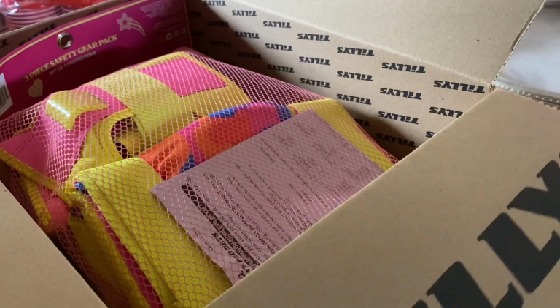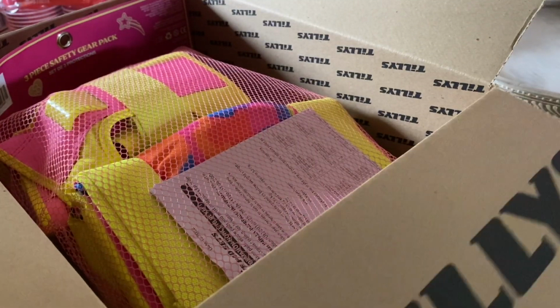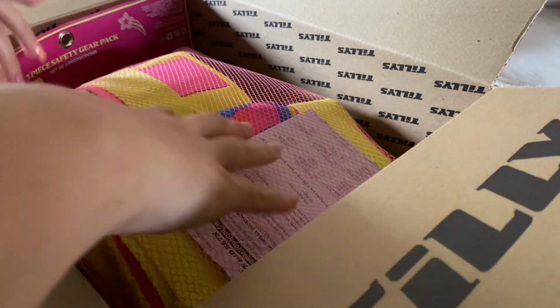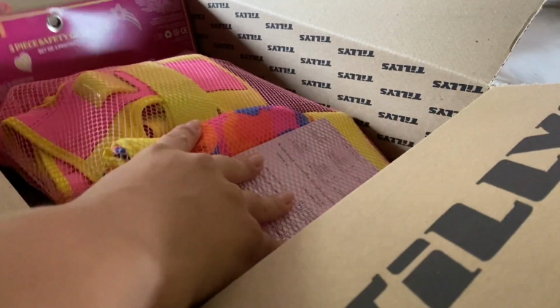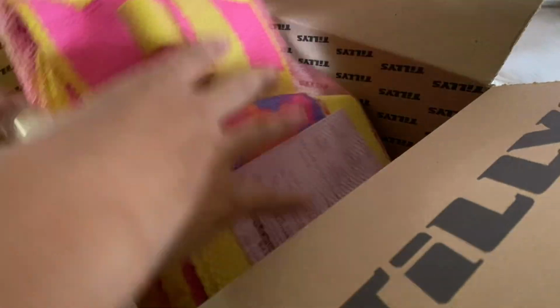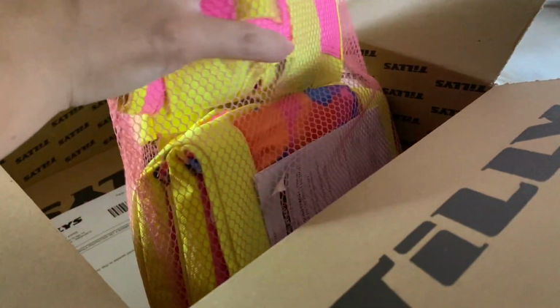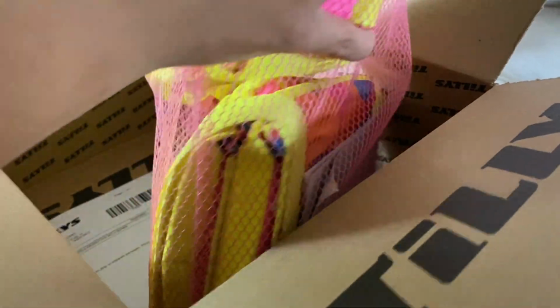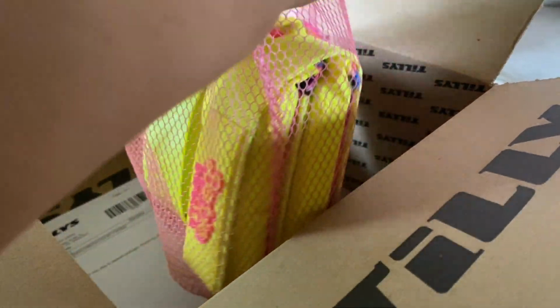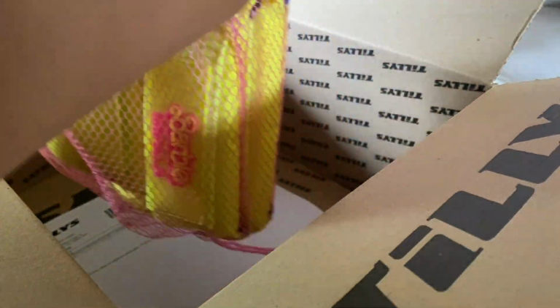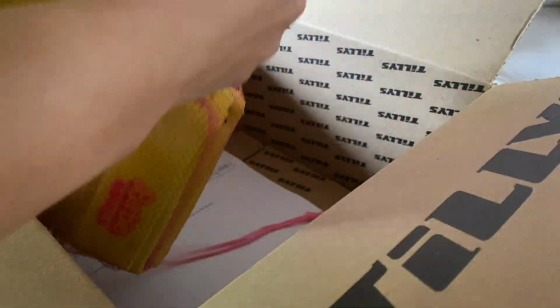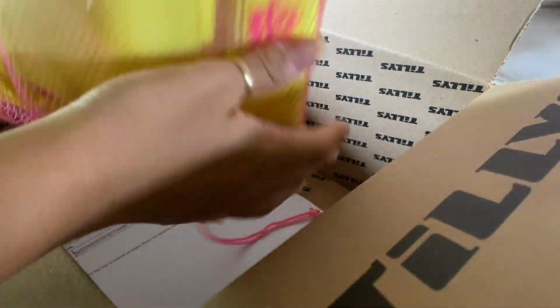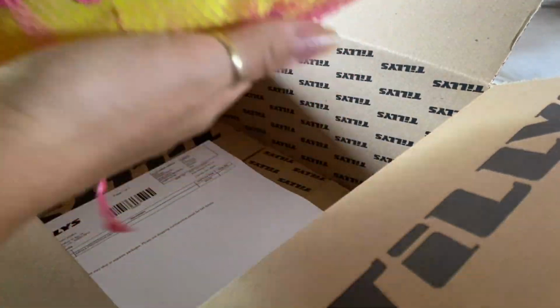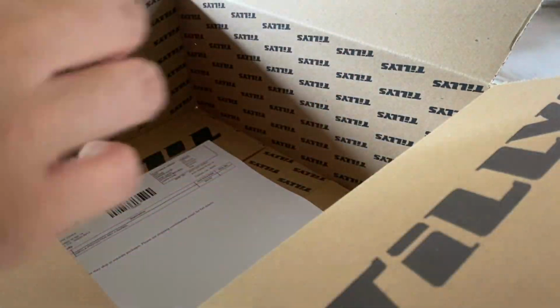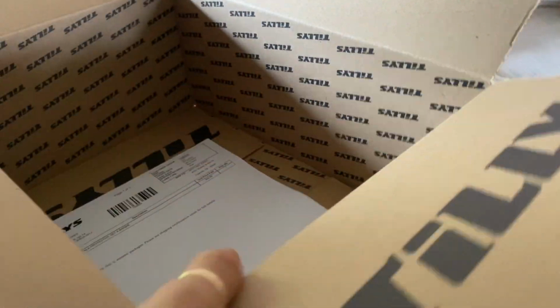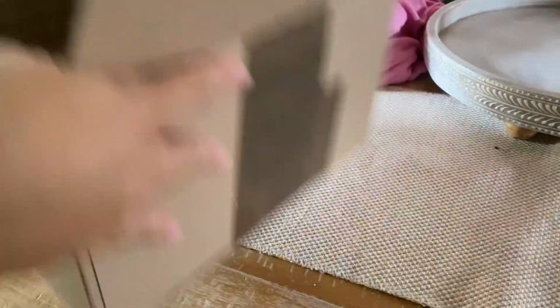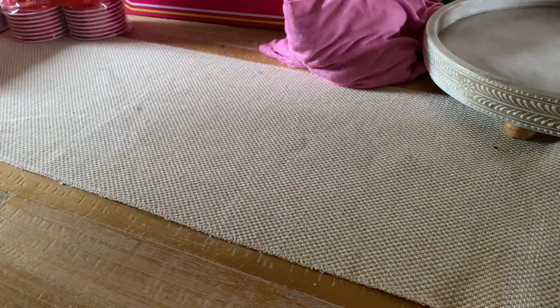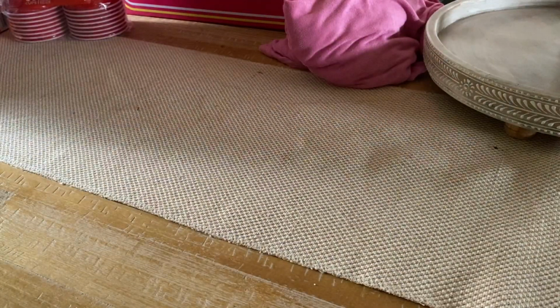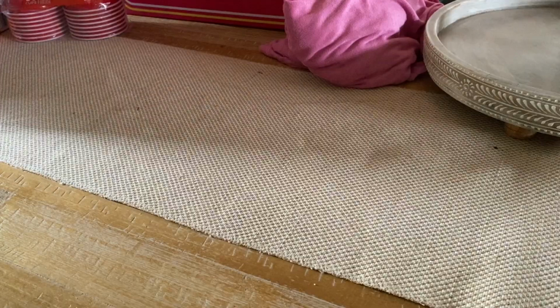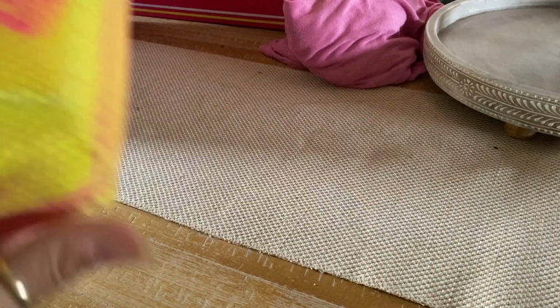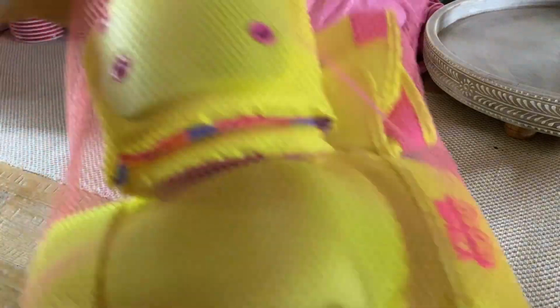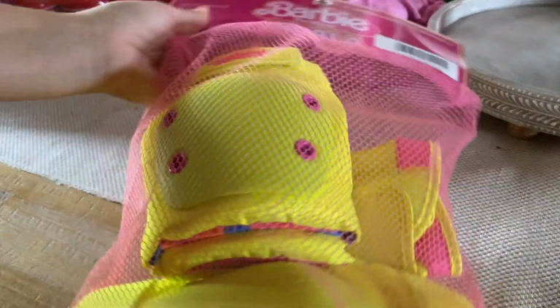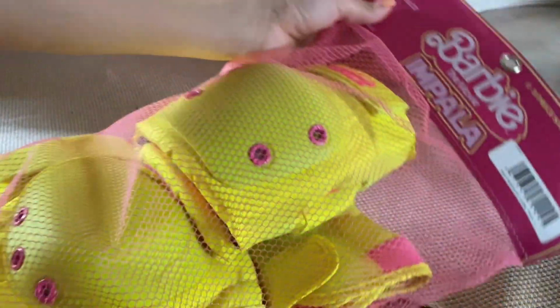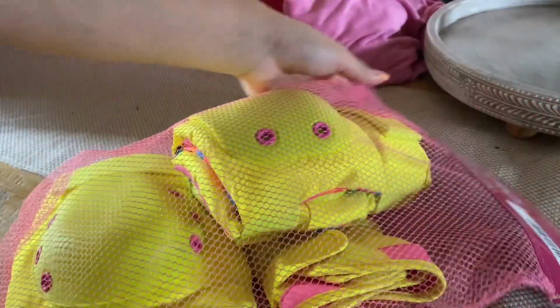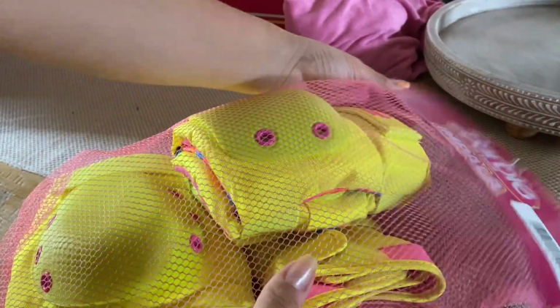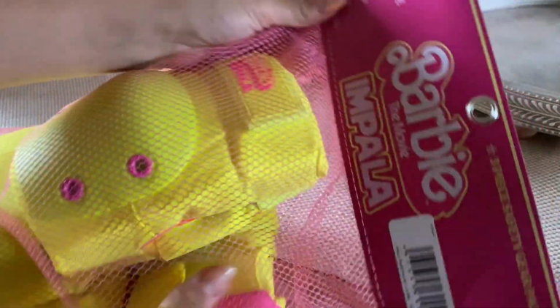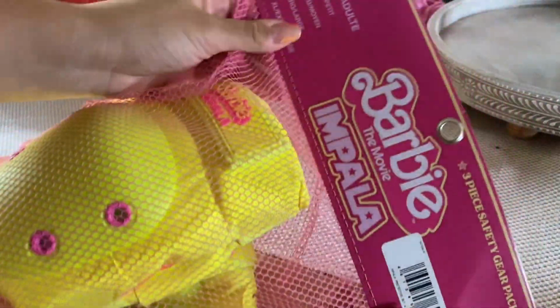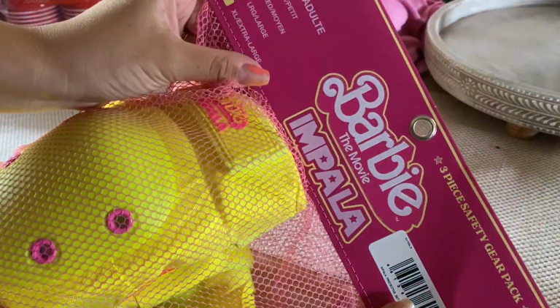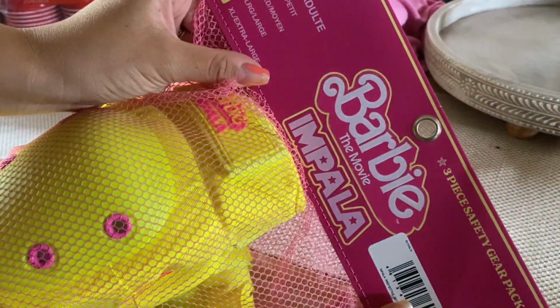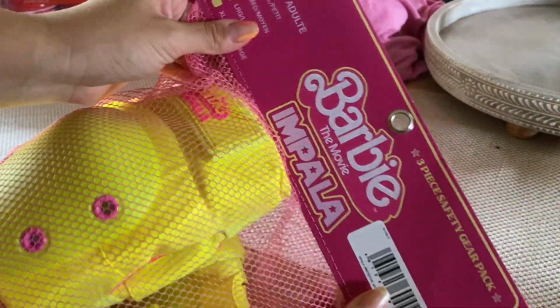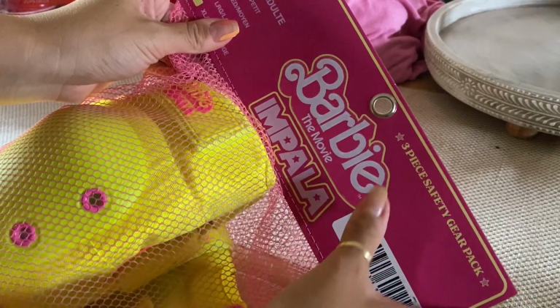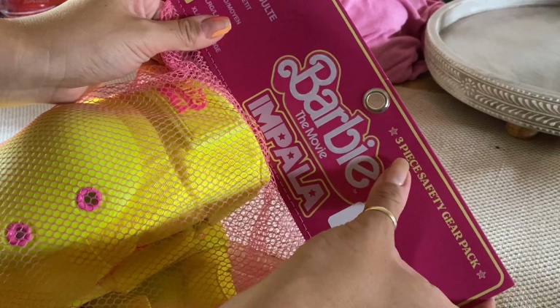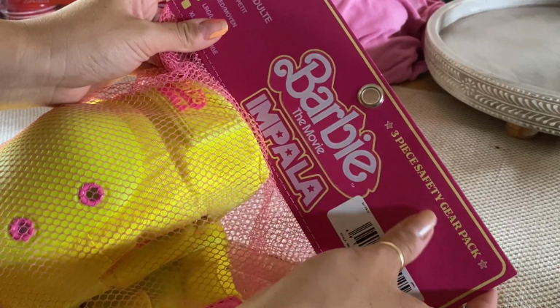As part of the Impala Skates and Barbie the Movie collab, they did release a few other items. The only other item I got though were the knee pad set, just because I wanted the full look just like Margot Robbie.